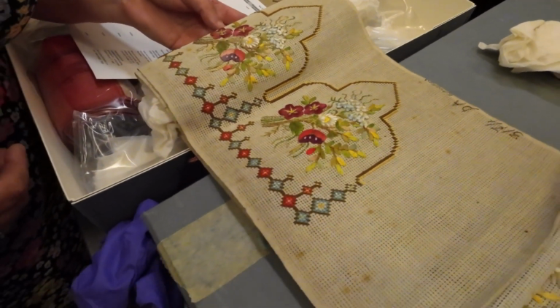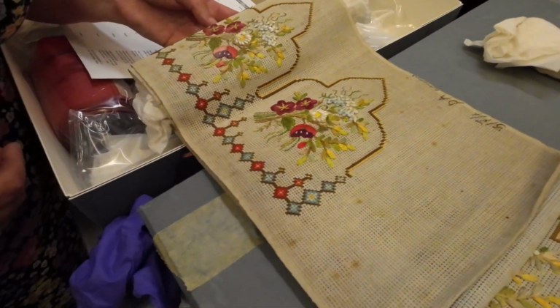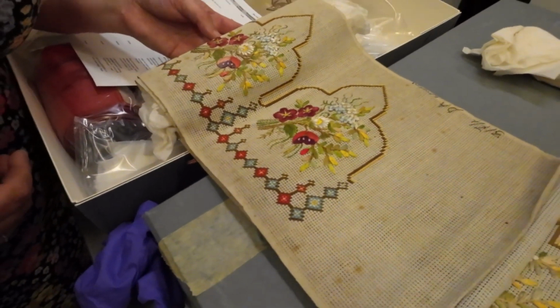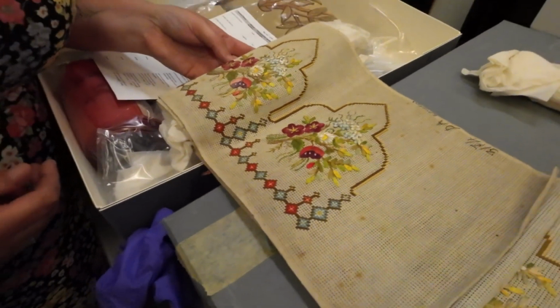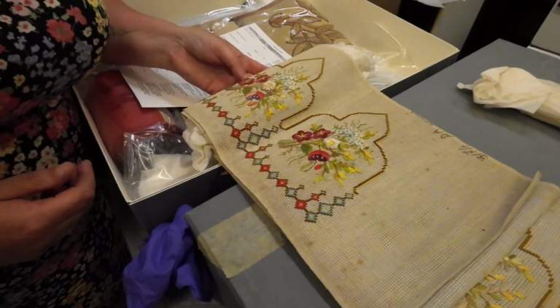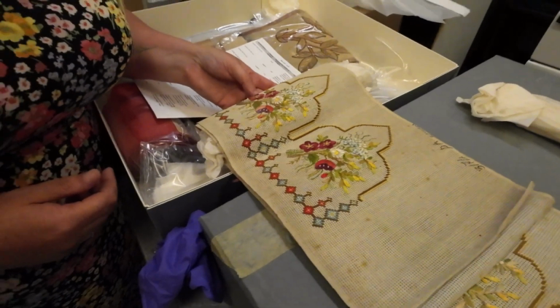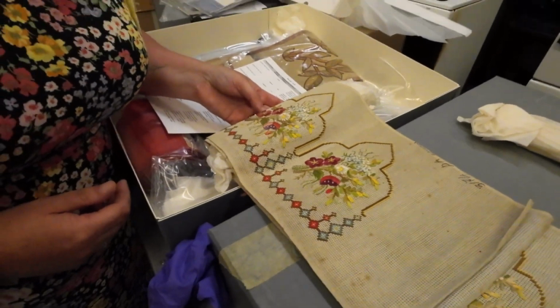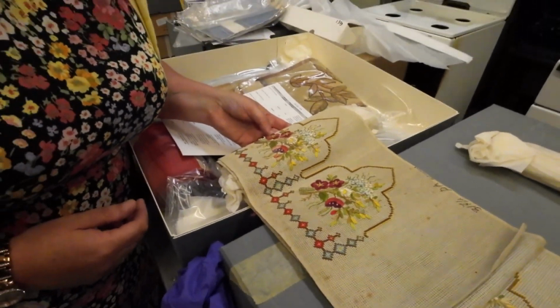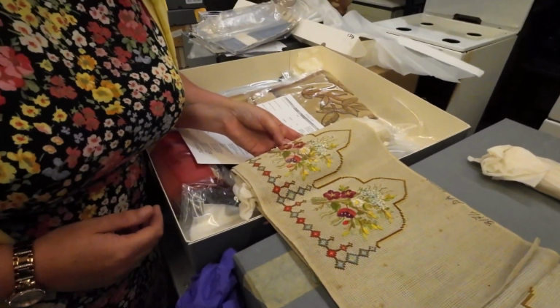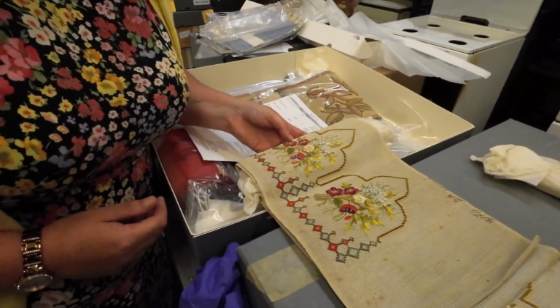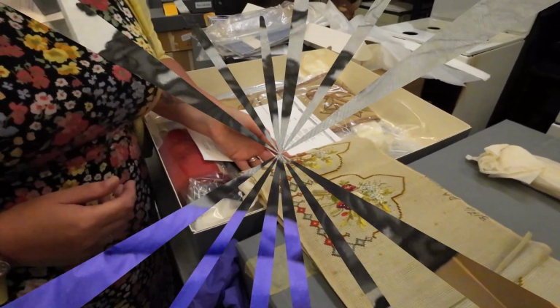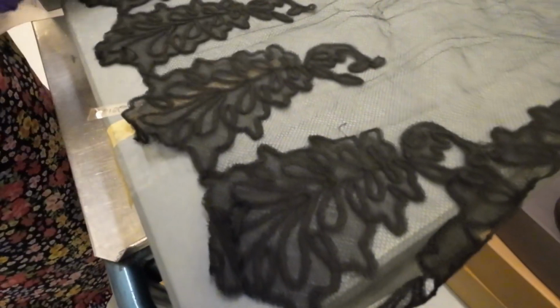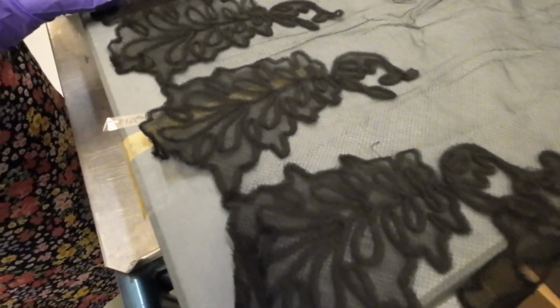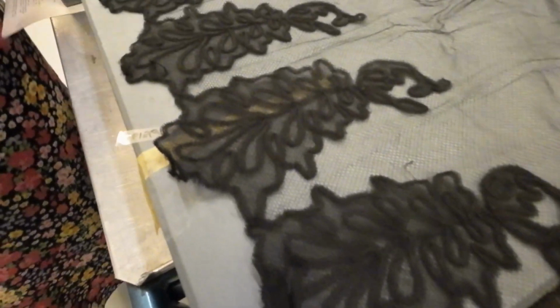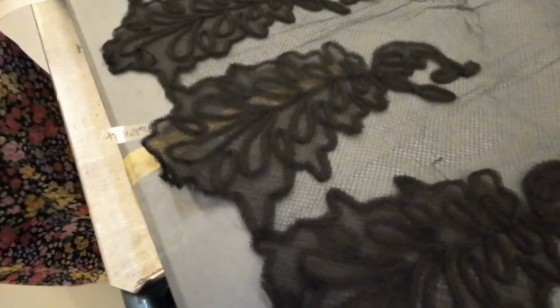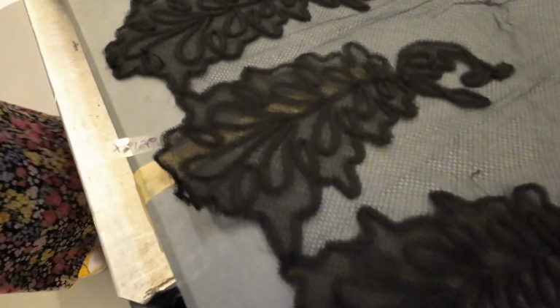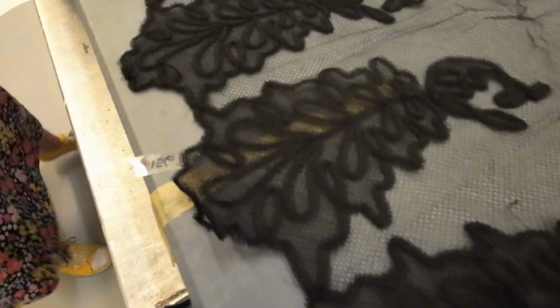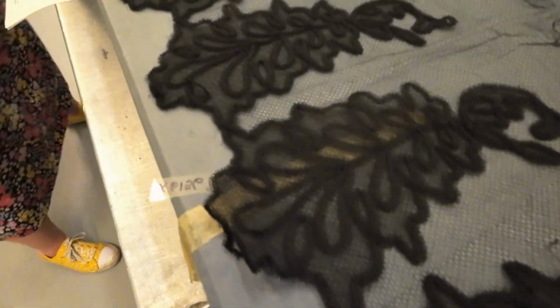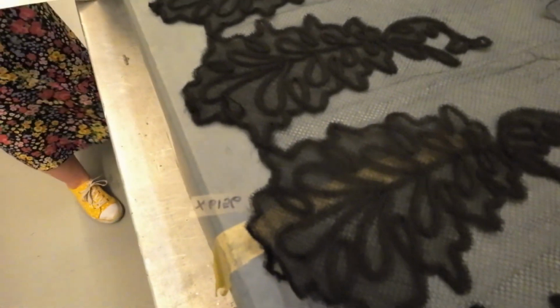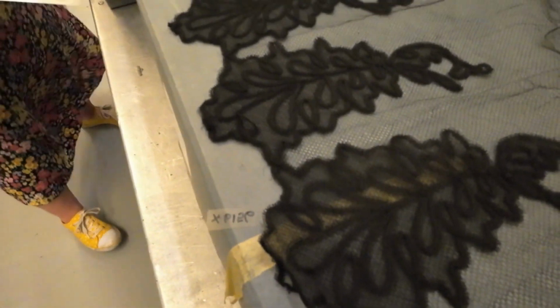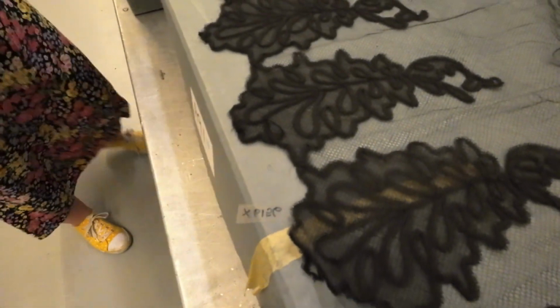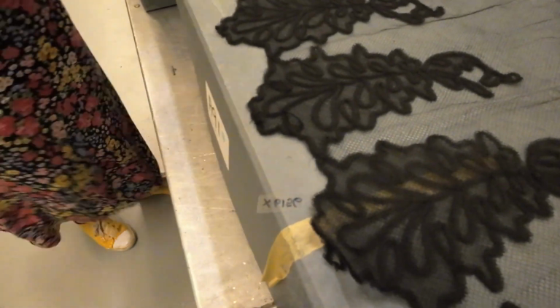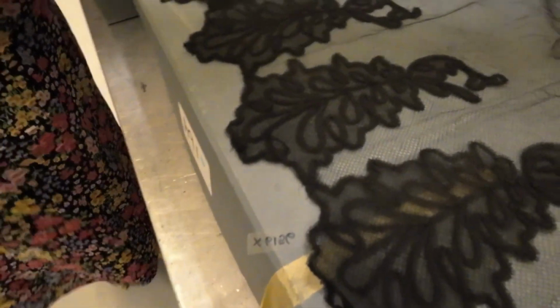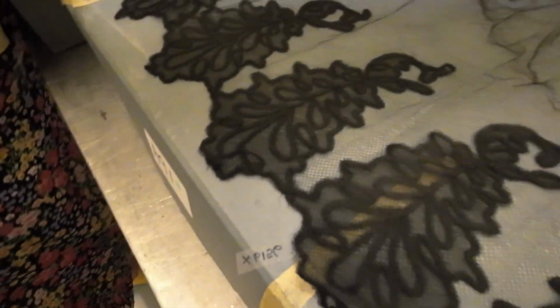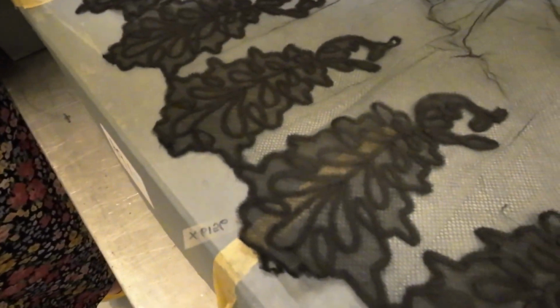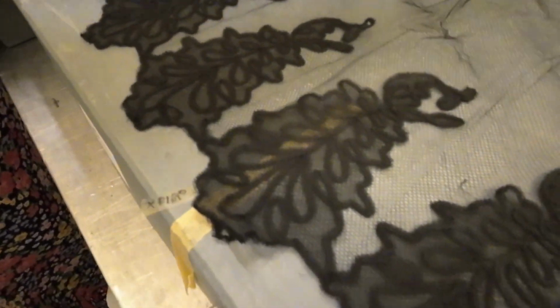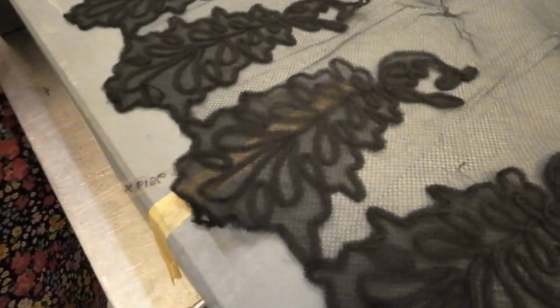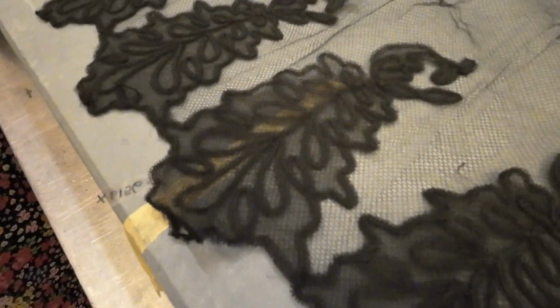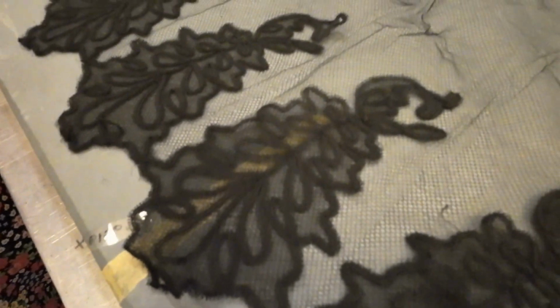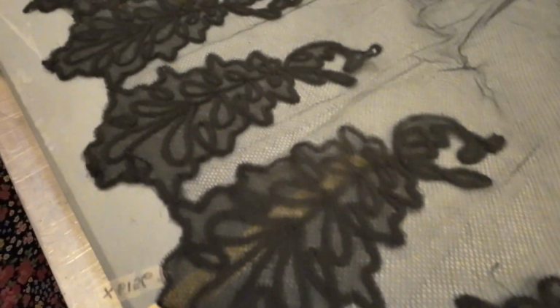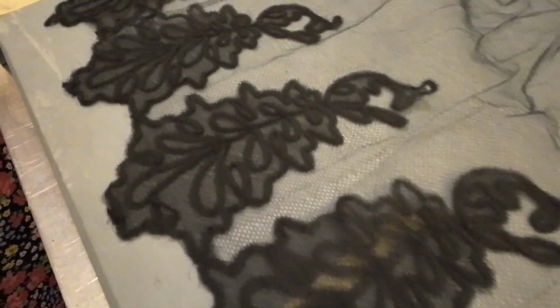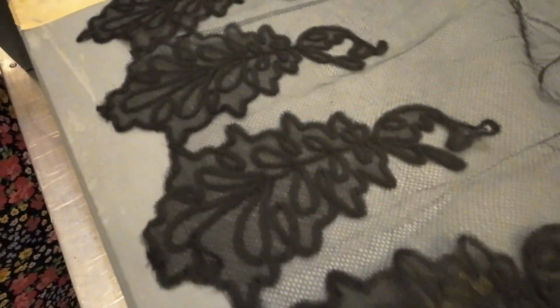You've got a mixture of different embroidery stitches — the flowers look very well. I'm definitely going to get this out for our introduction to embroidery to show the different stitches. Once again it's that delicate work — it's like lace. I think it's a type of lace which I can't remember the name of.